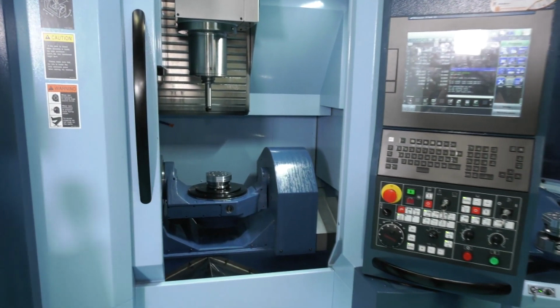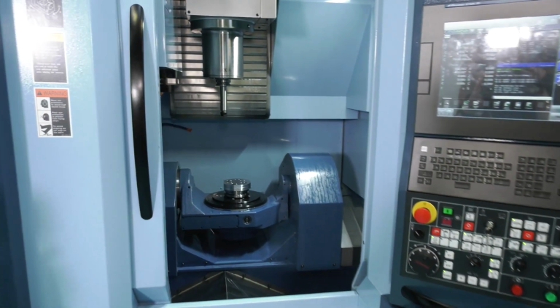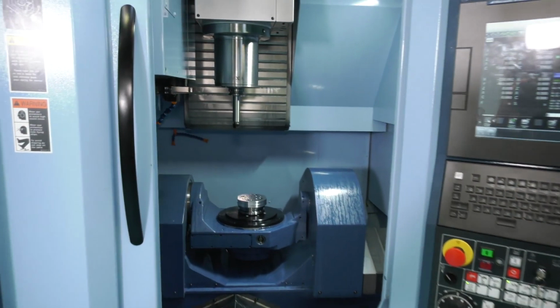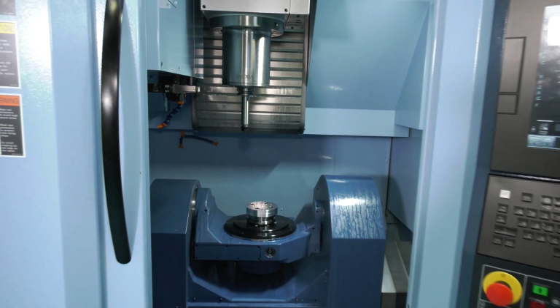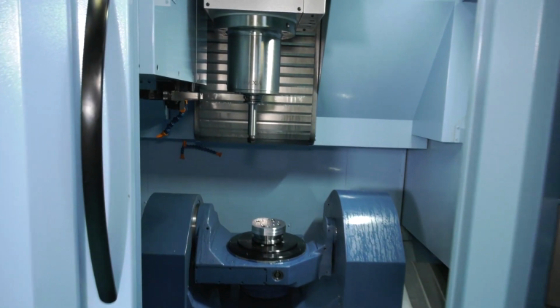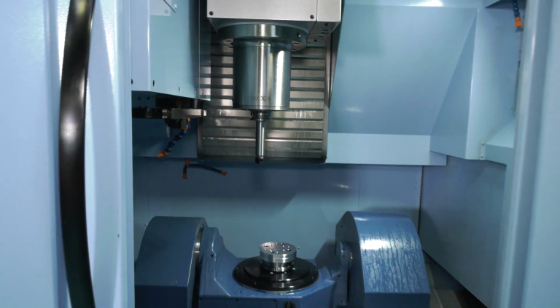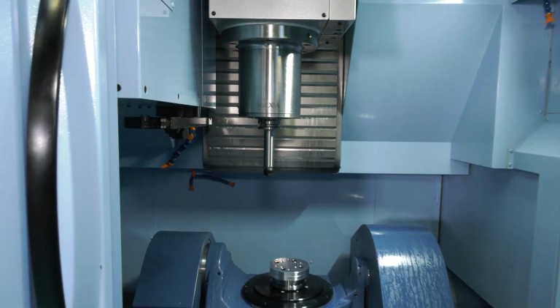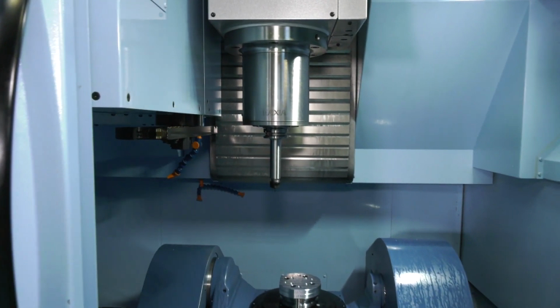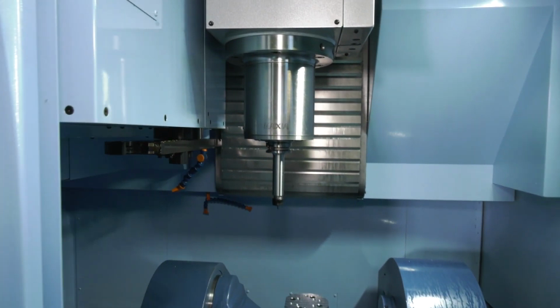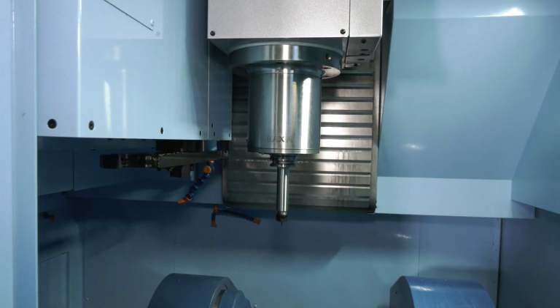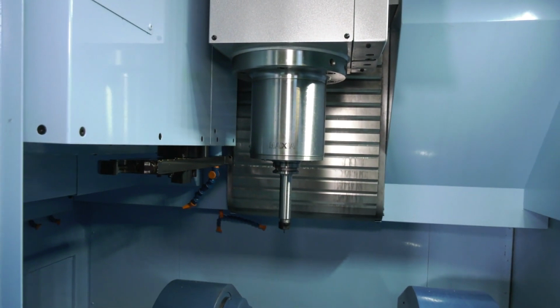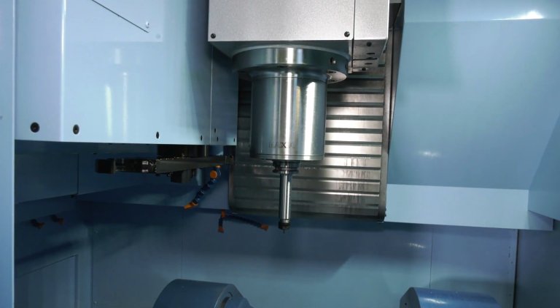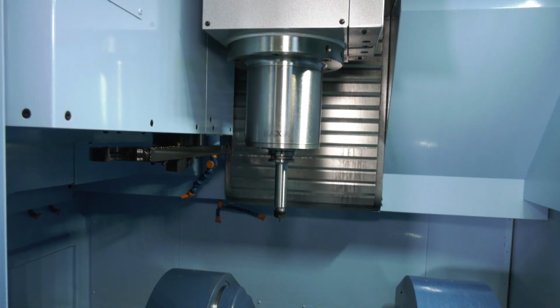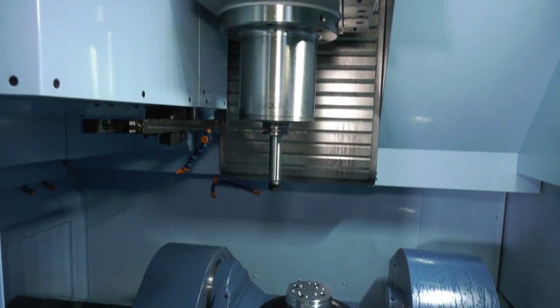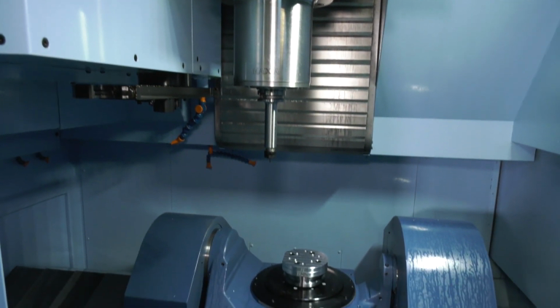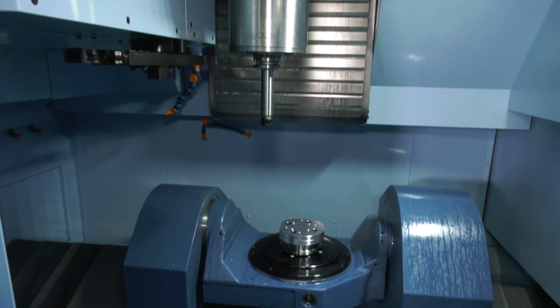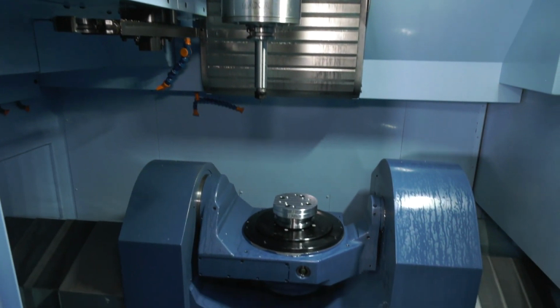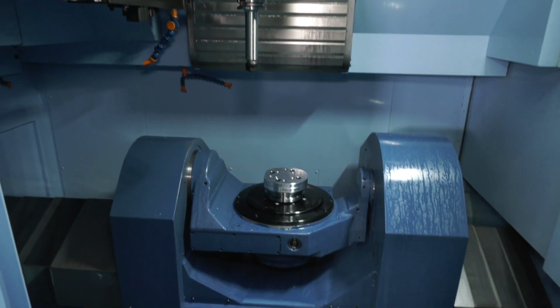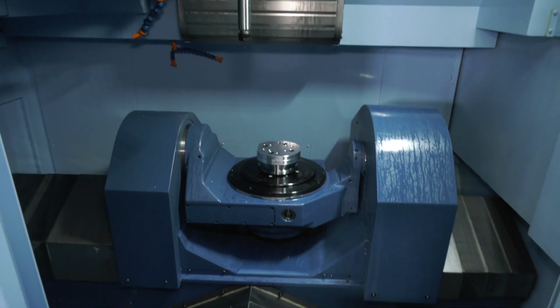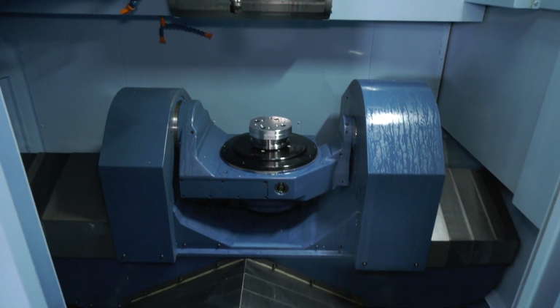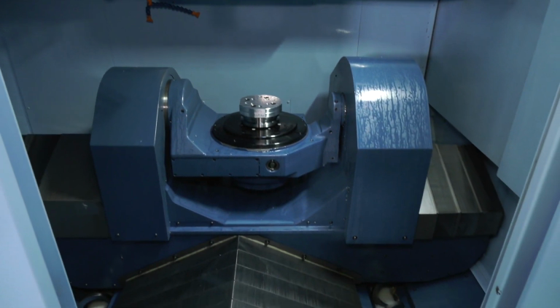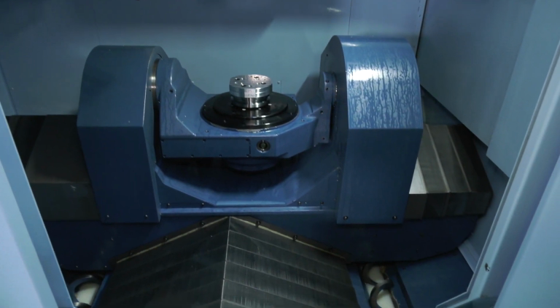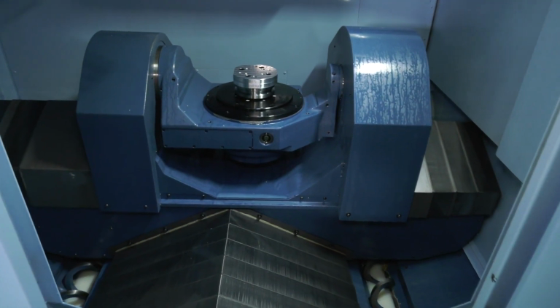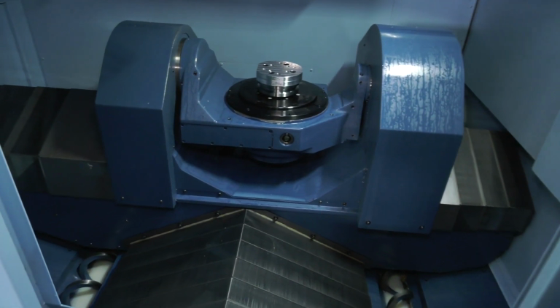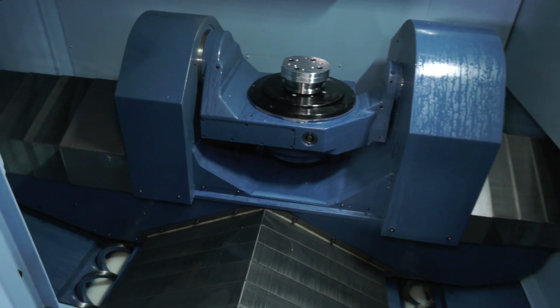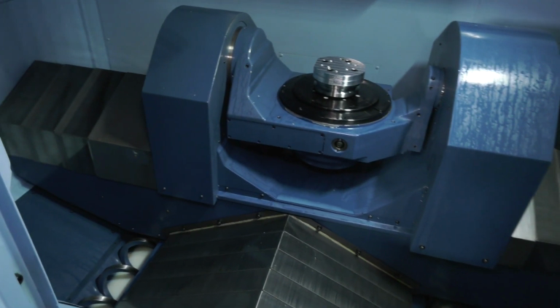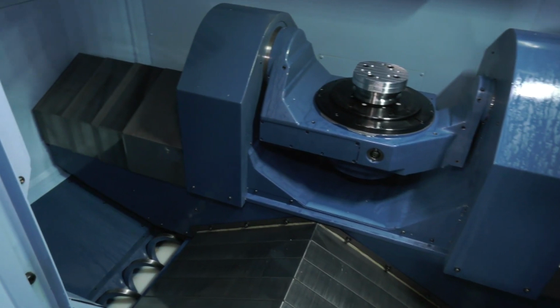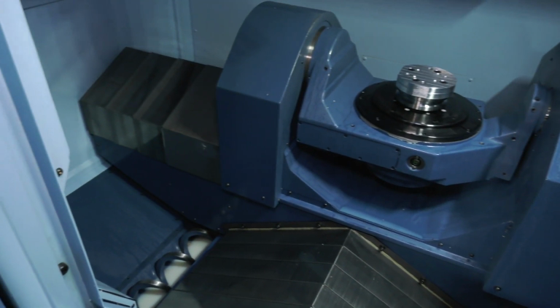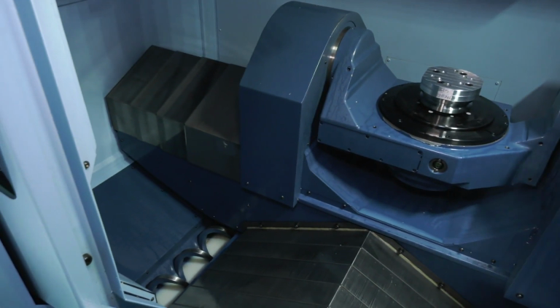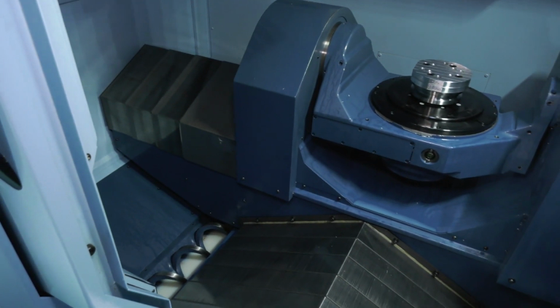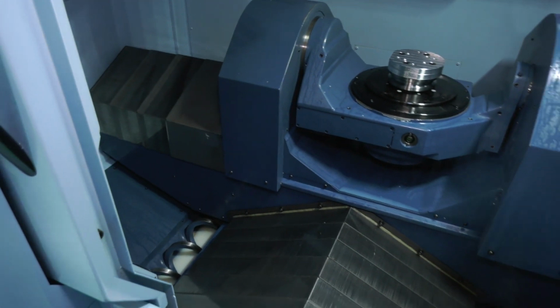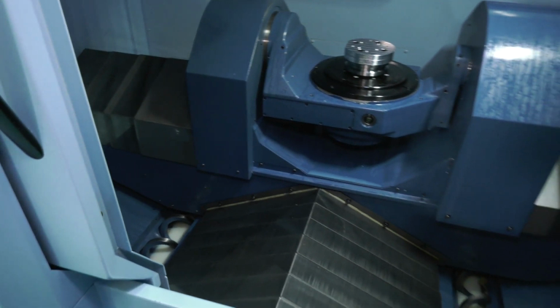I'm going to quiz you on the sales side and how this can improve your business, but let's talk about the logistics of the machine — small footprint, 10 pallets. Let's have a look.